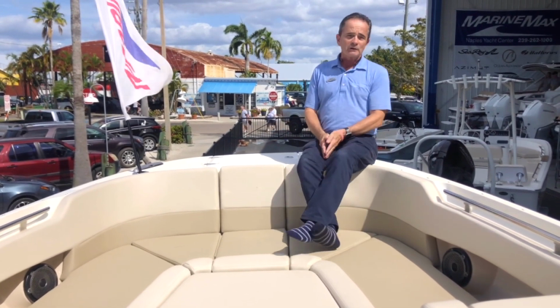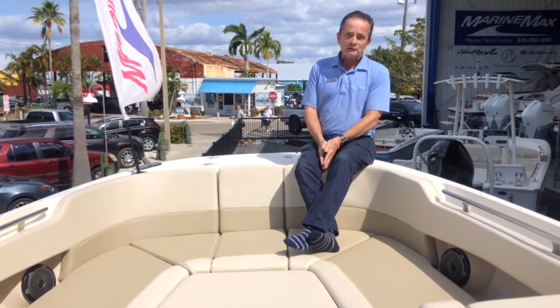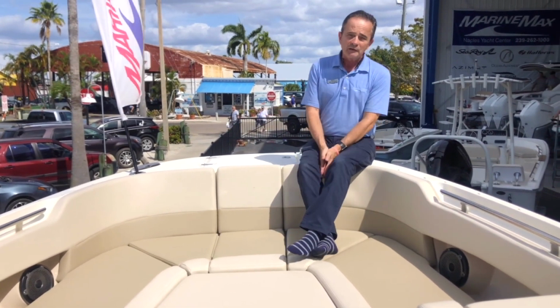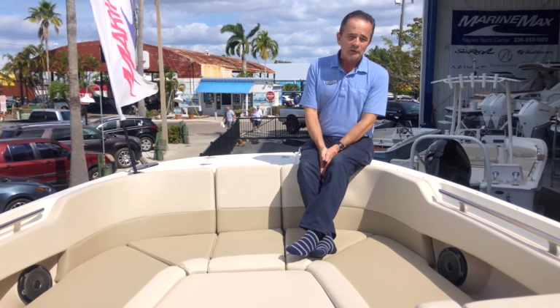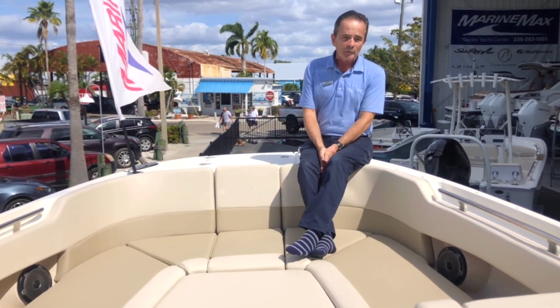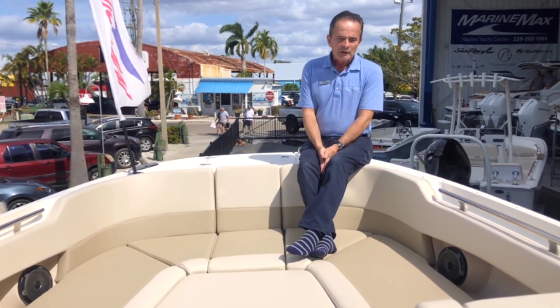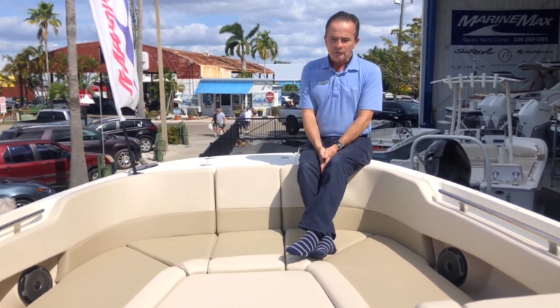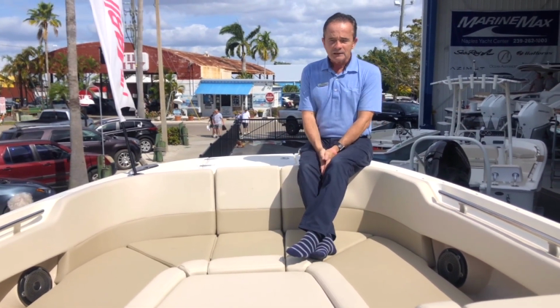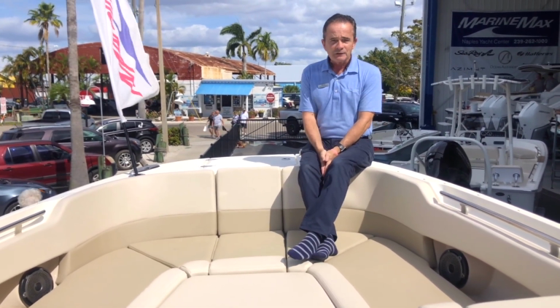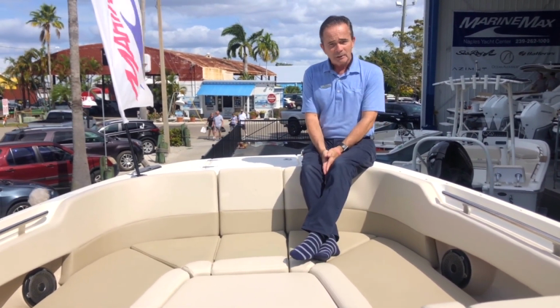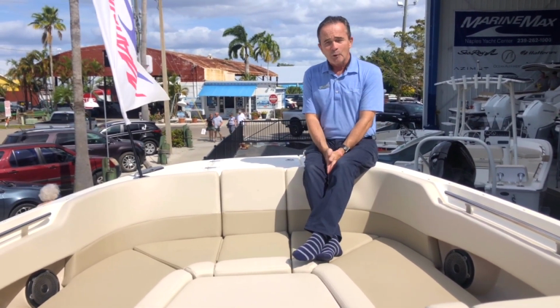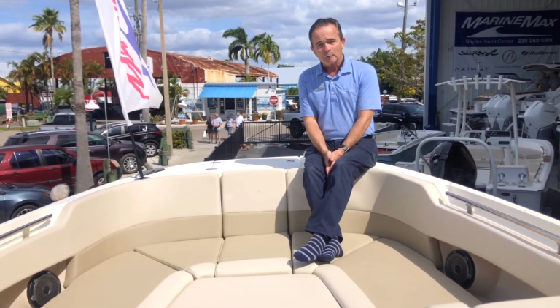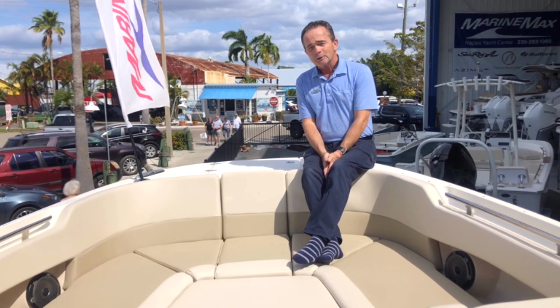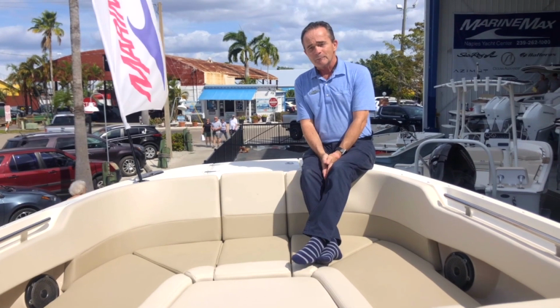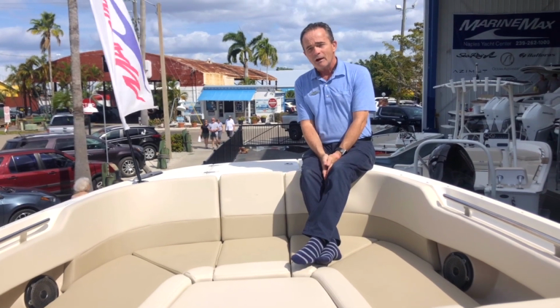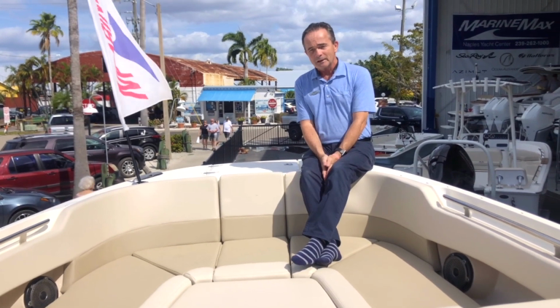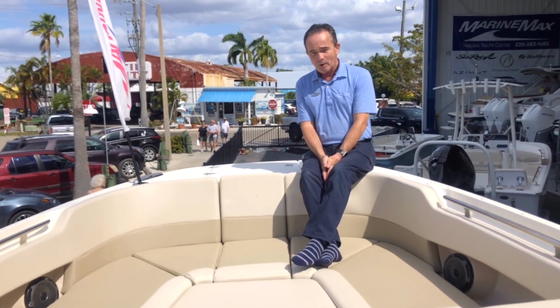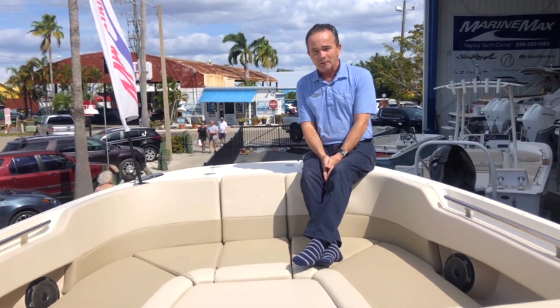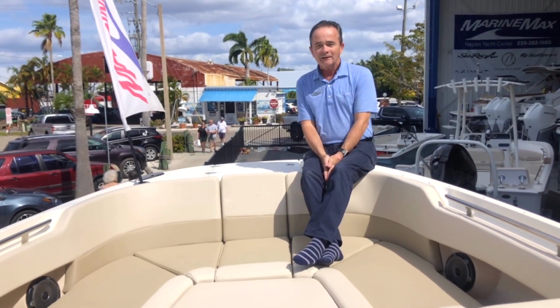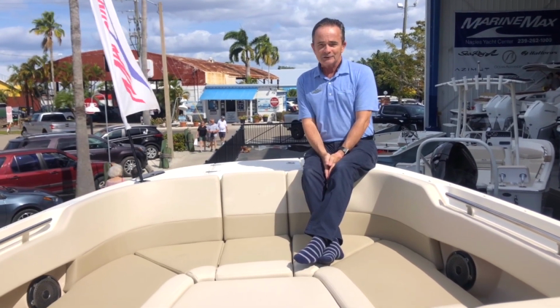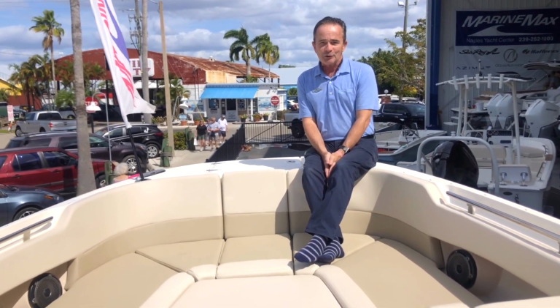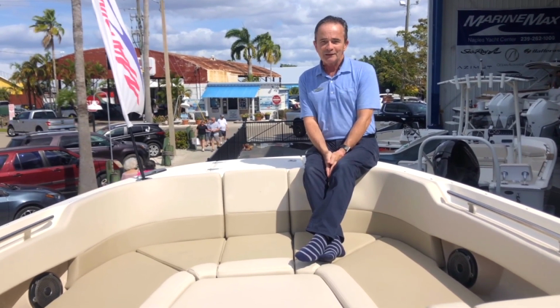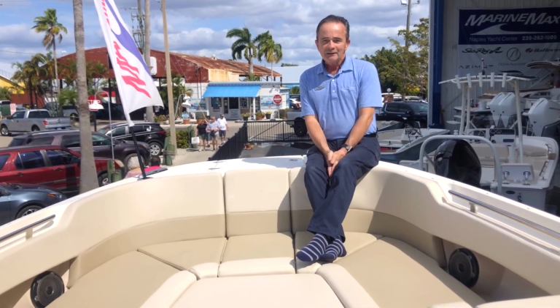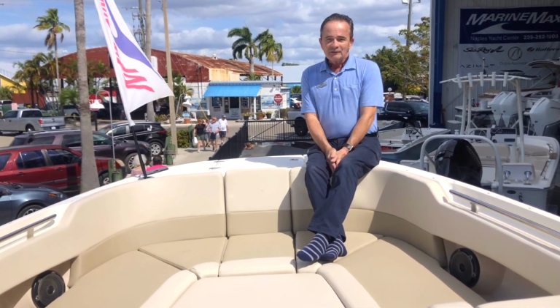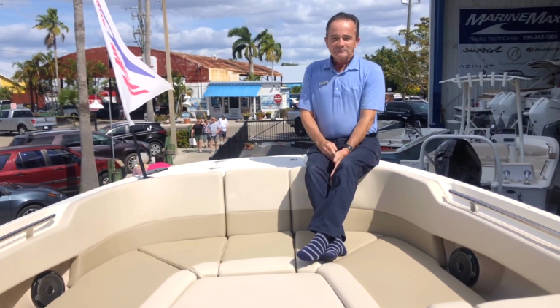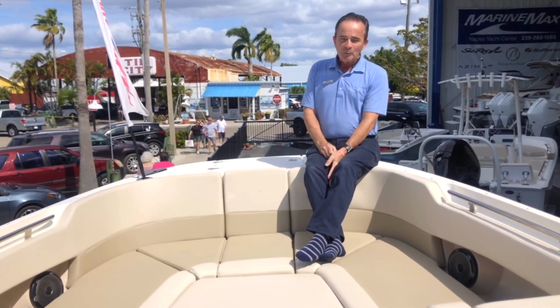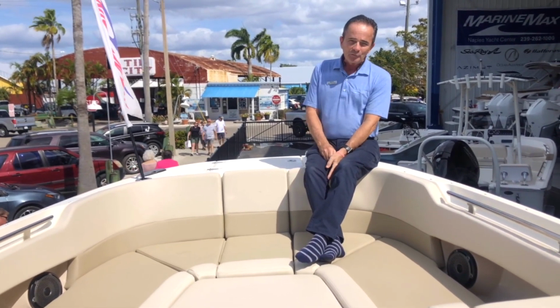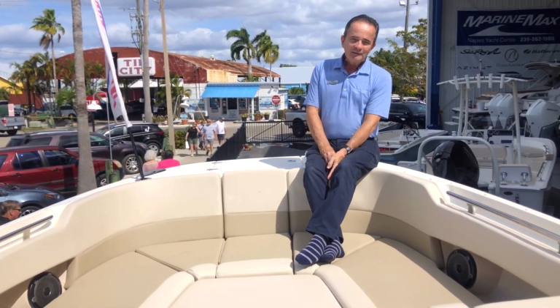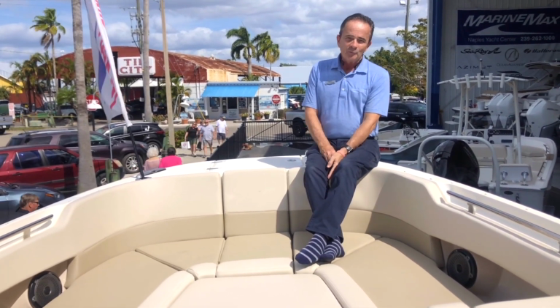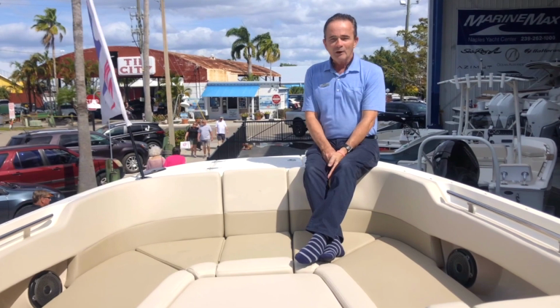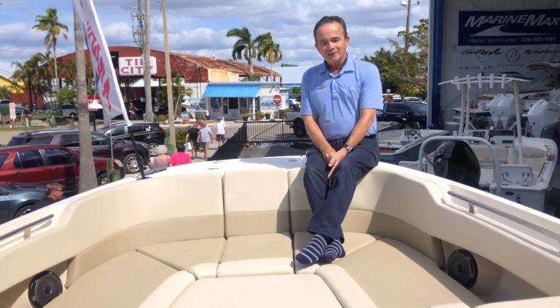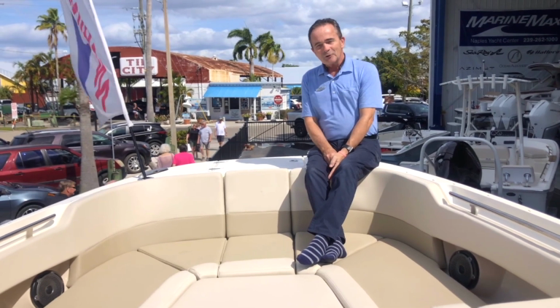So this is an extremely popular boat, especially down here in Naples. If you'd like to come see it and make an appointment with me, please give me a call. My name is Bob Freeman at 603-213-1194.